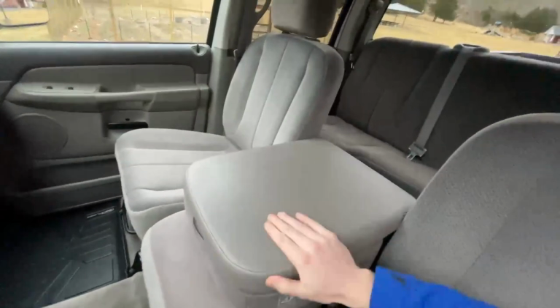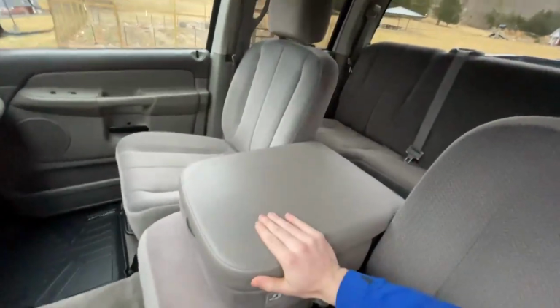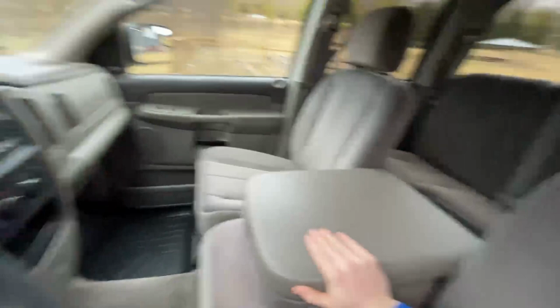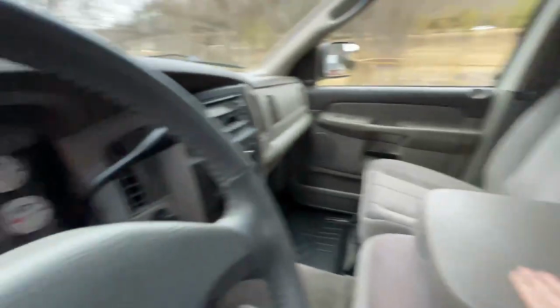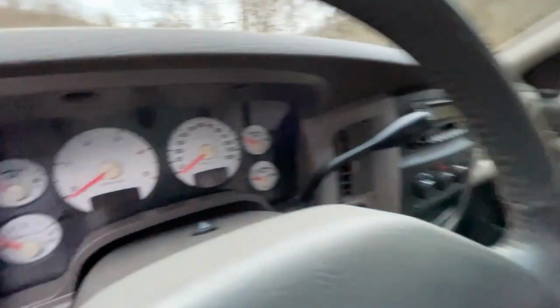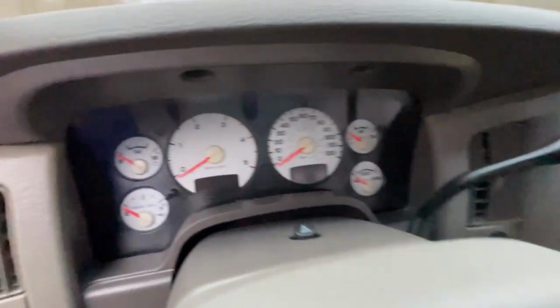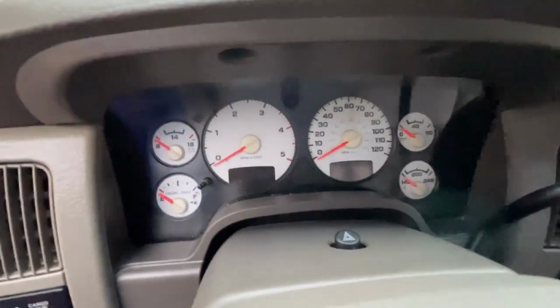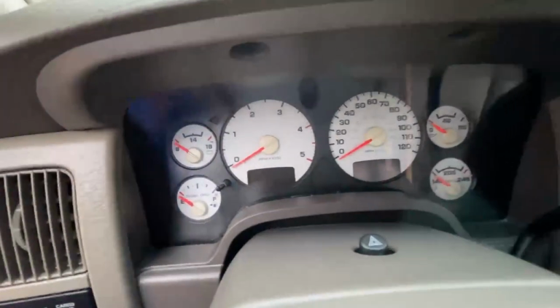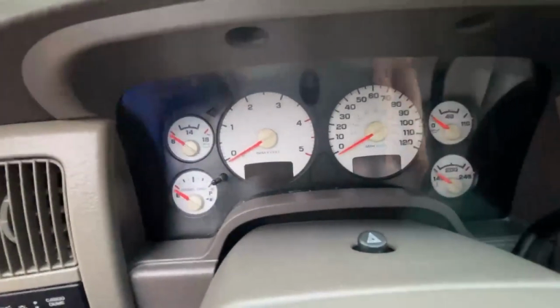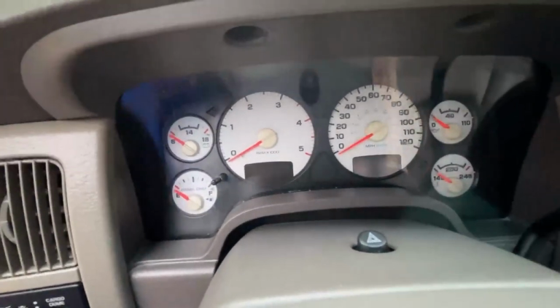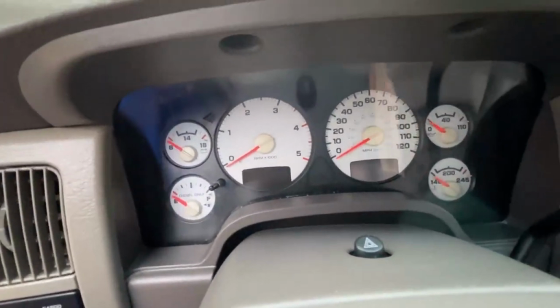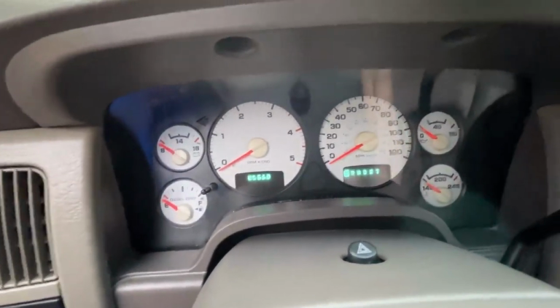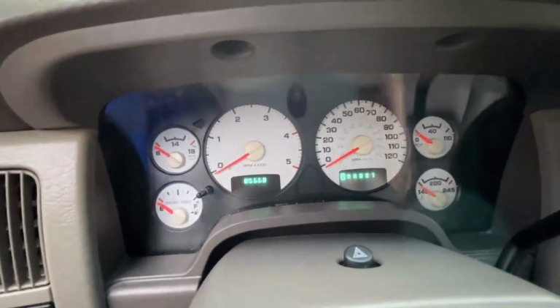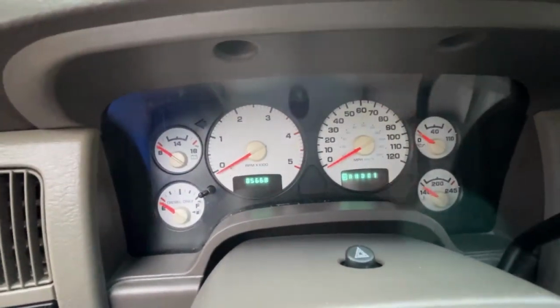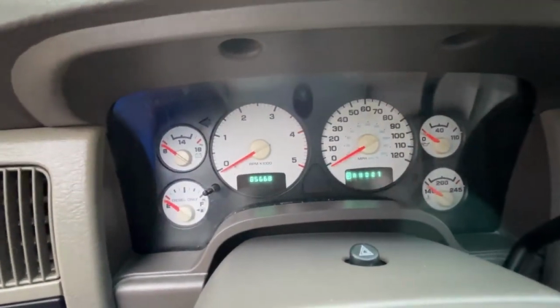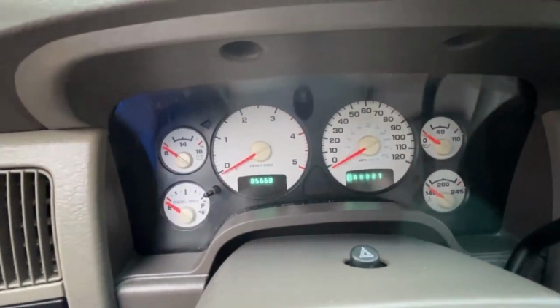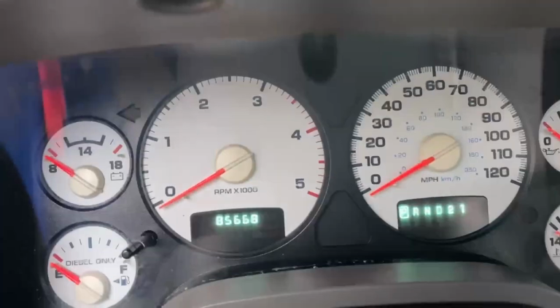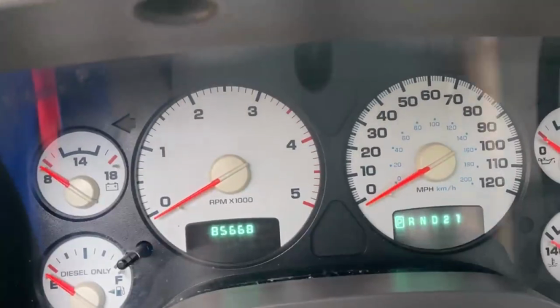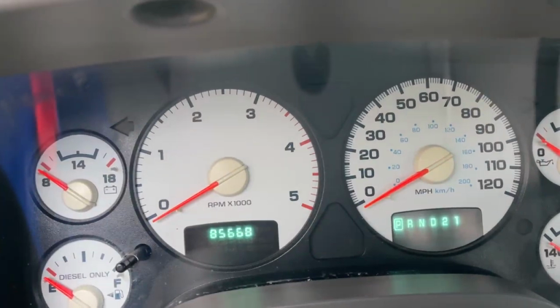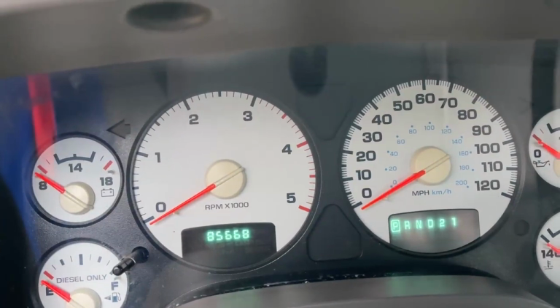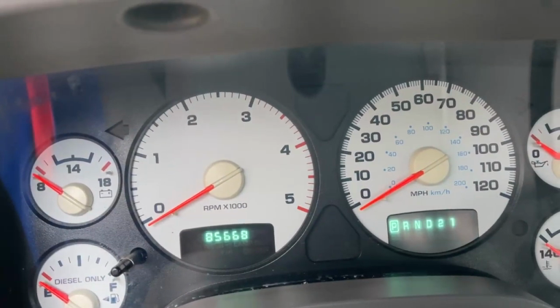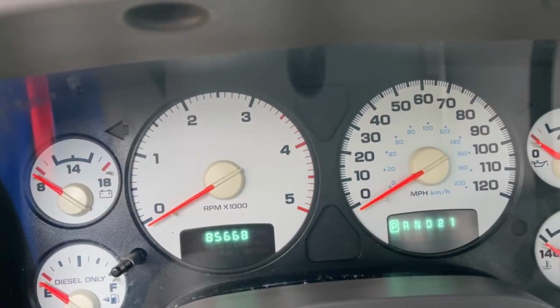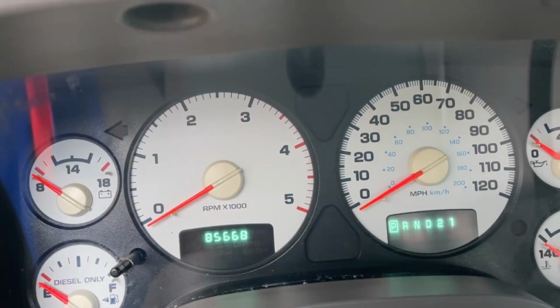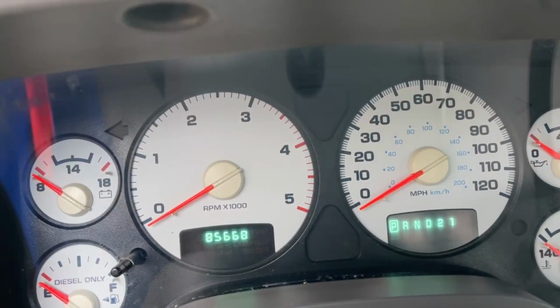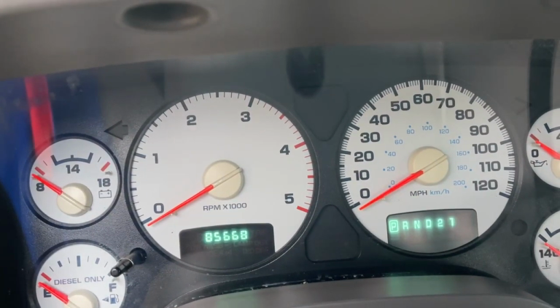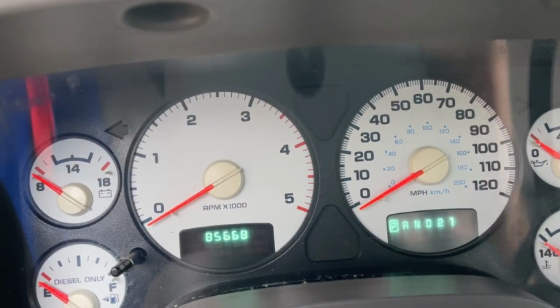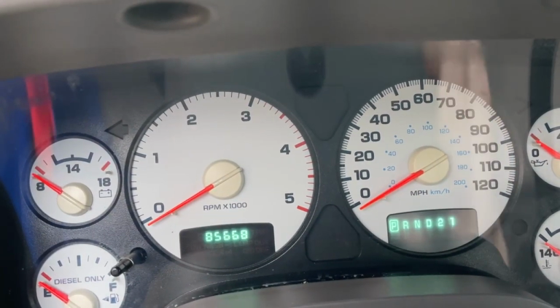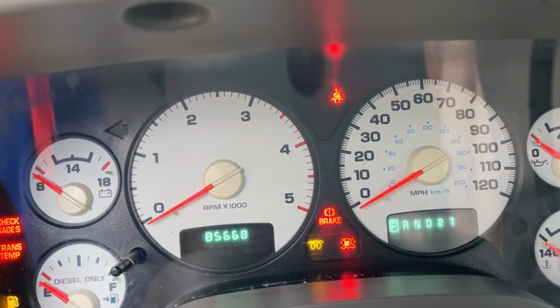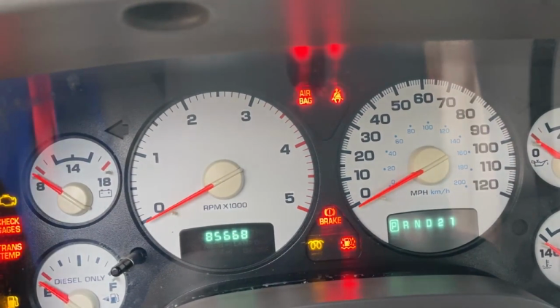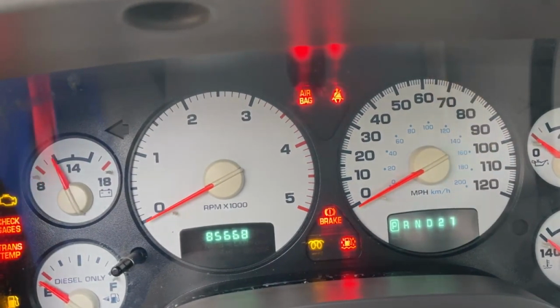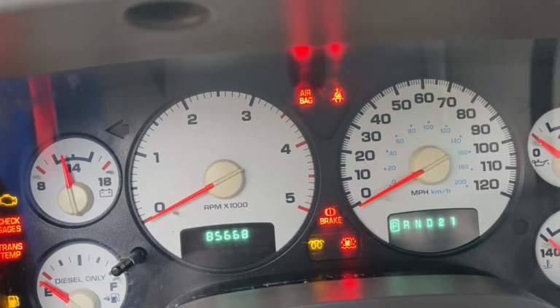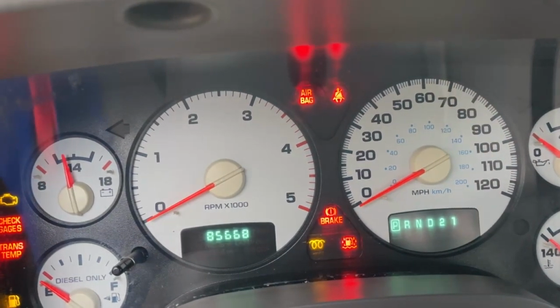Let's go ahead and fire this 5.9 up so we can hear it start. You can see the actual mileage displayed there in the lower left — 85,668 miles.